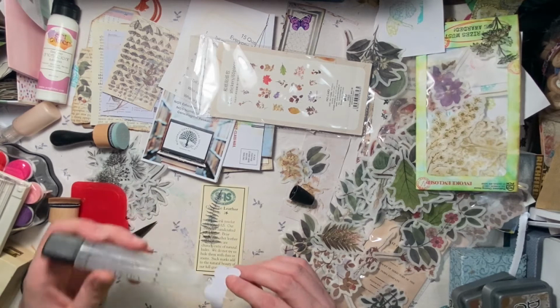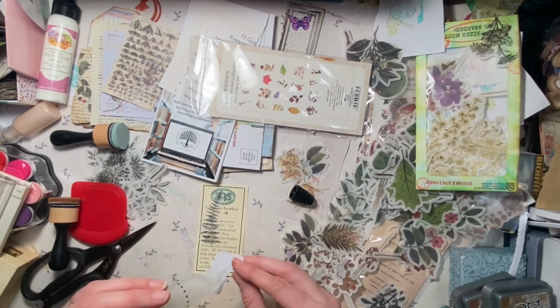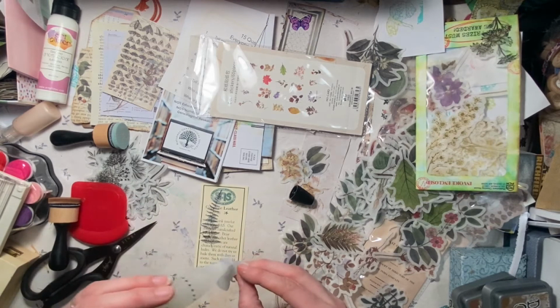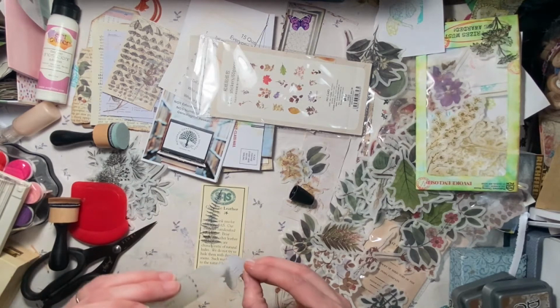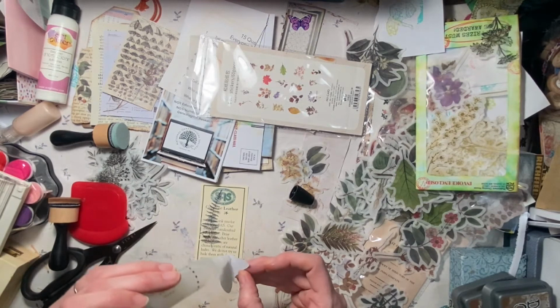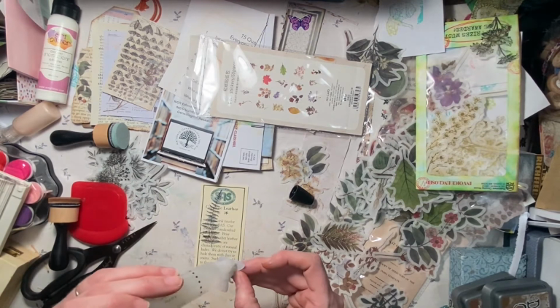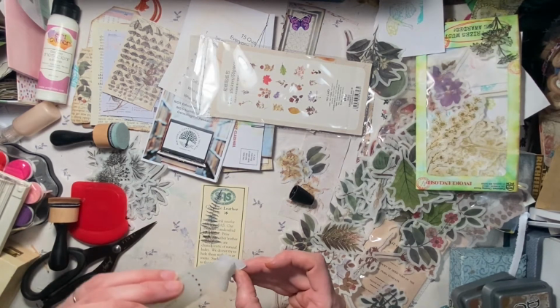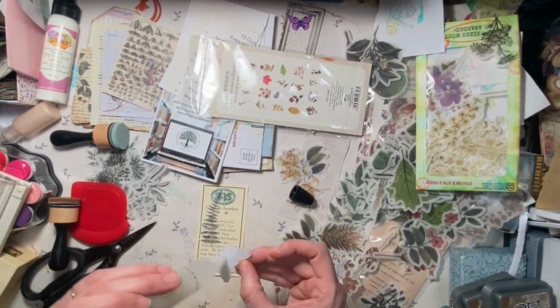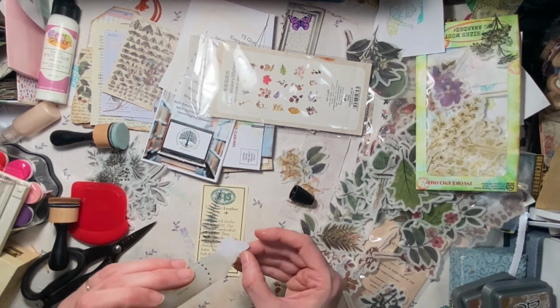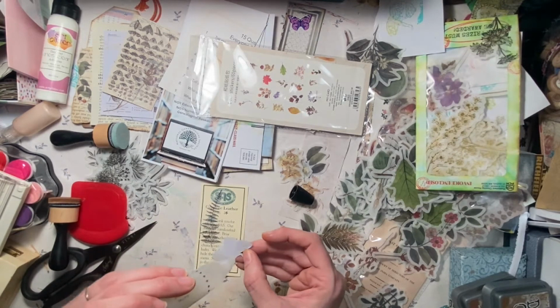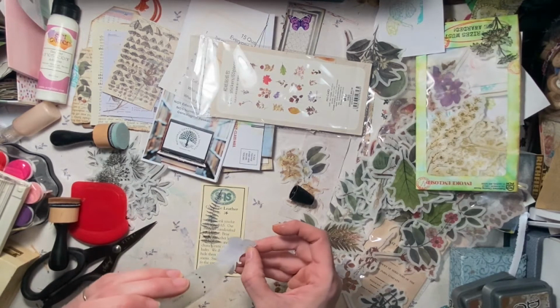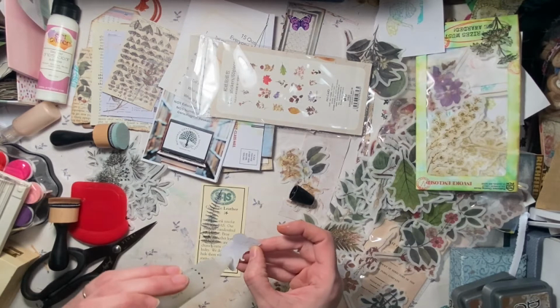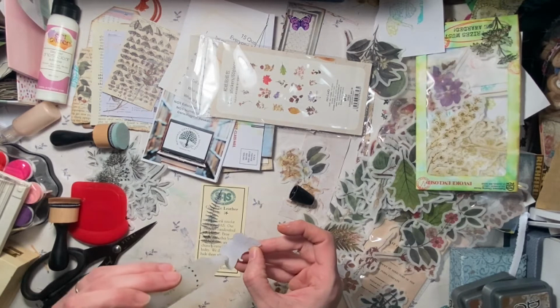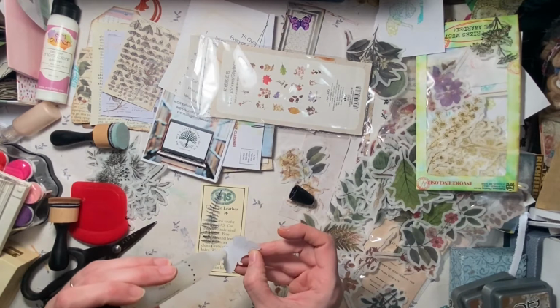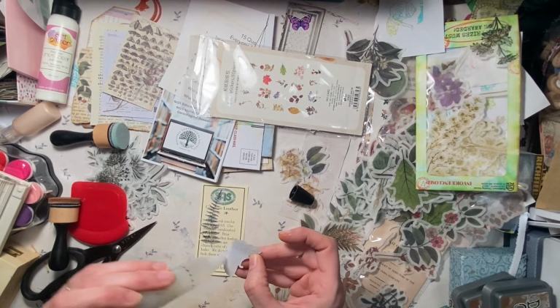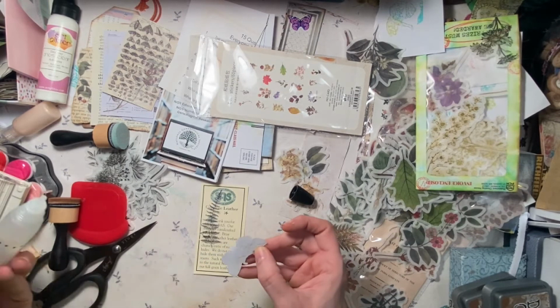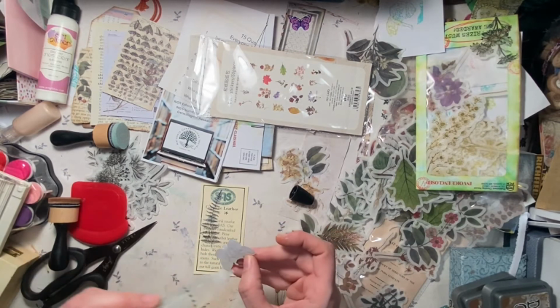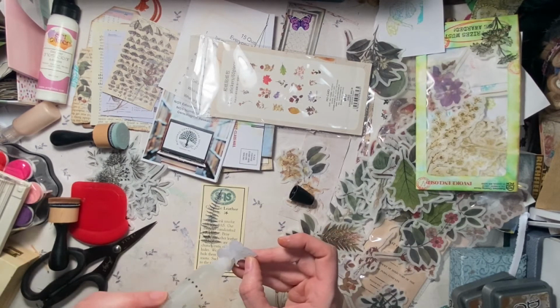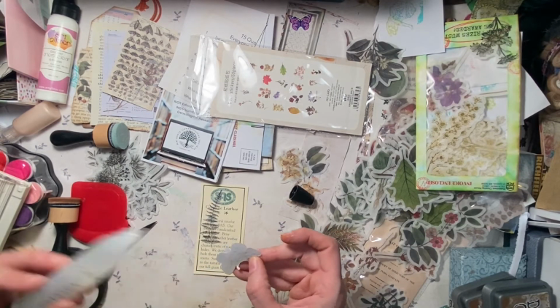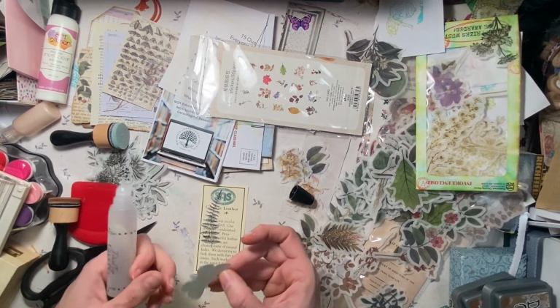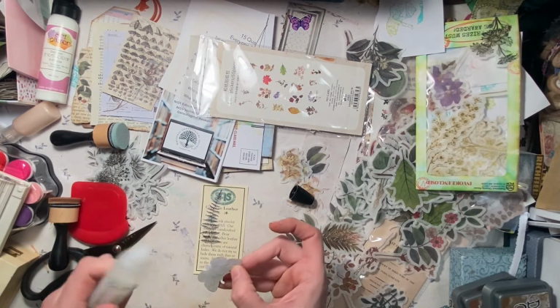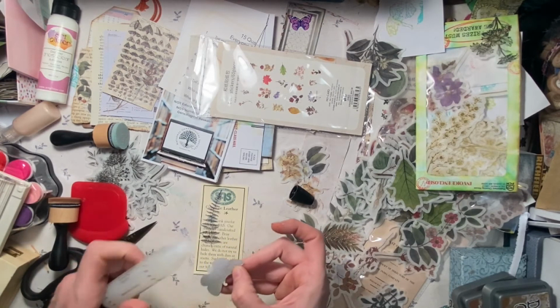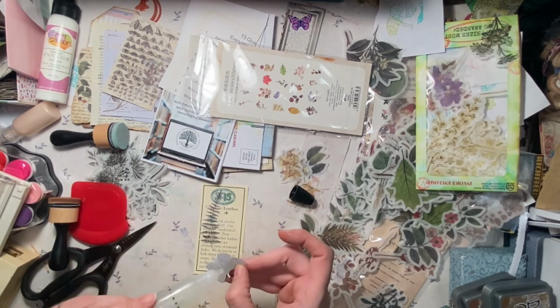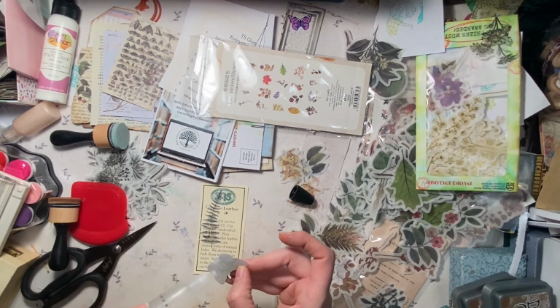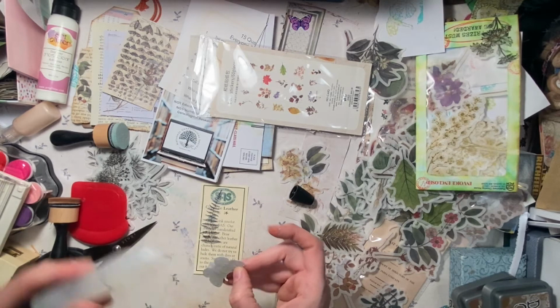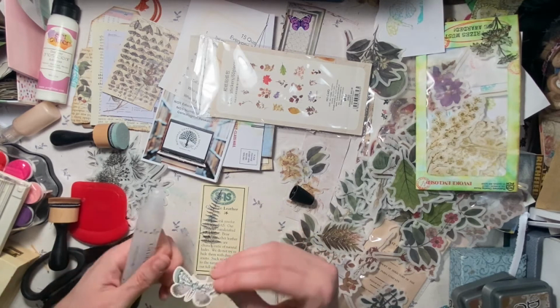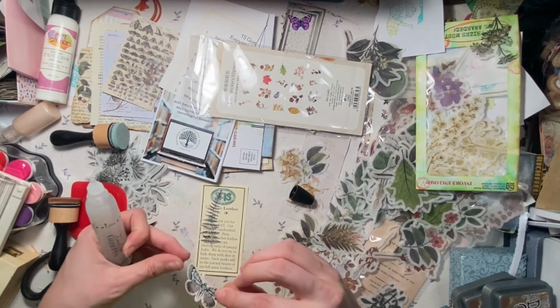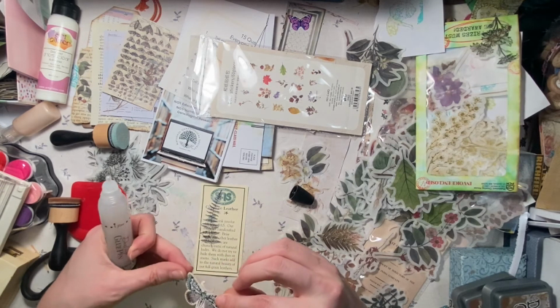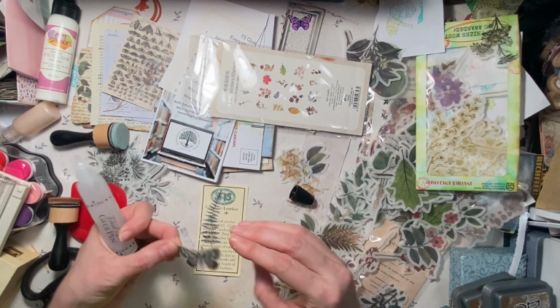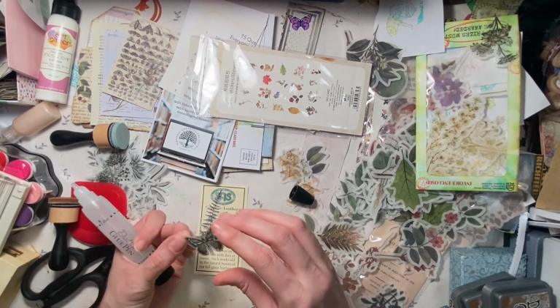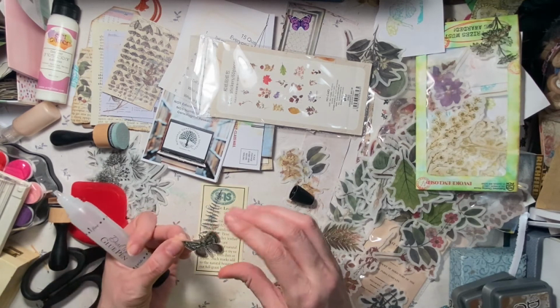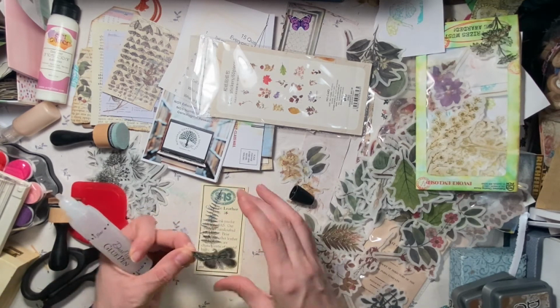Oh, this glue comes out fast. I don't know what kind of glue this is or how reliable it is, but it's just called white or clear craft glue — a glue pen.